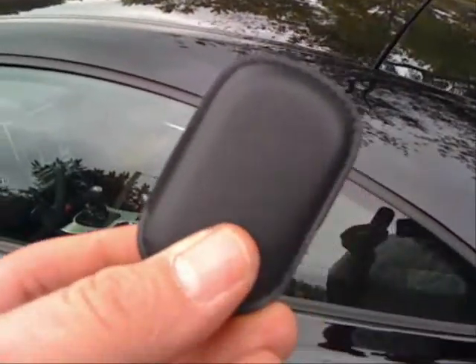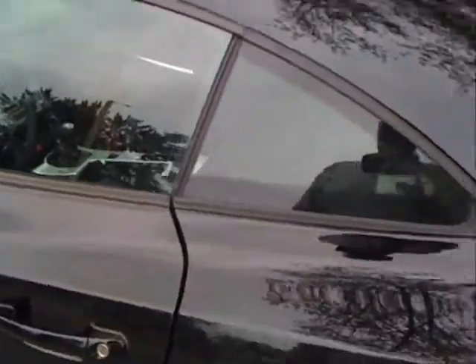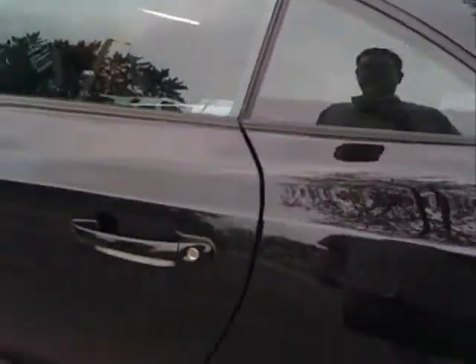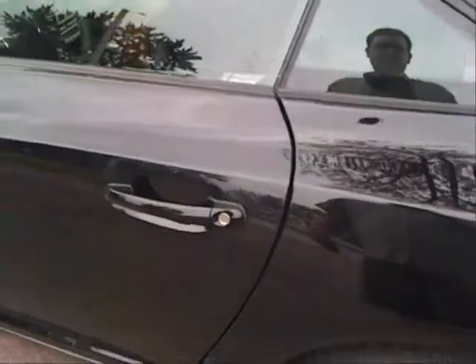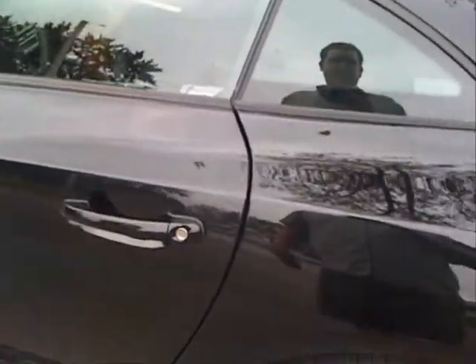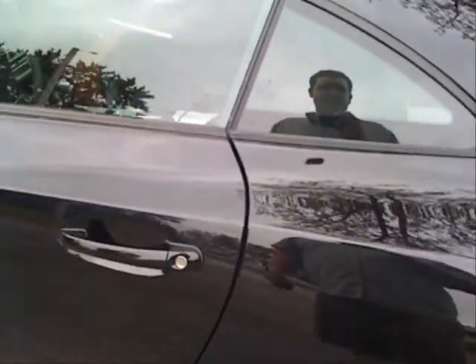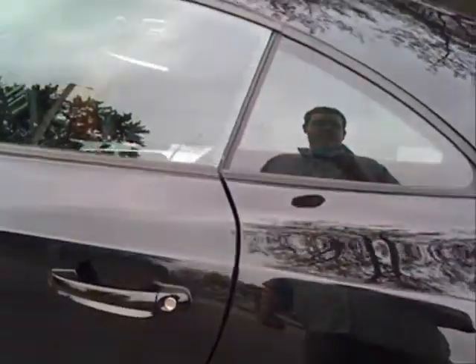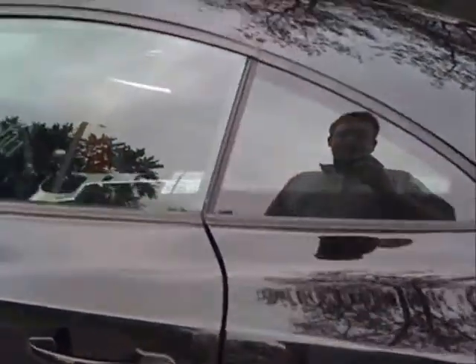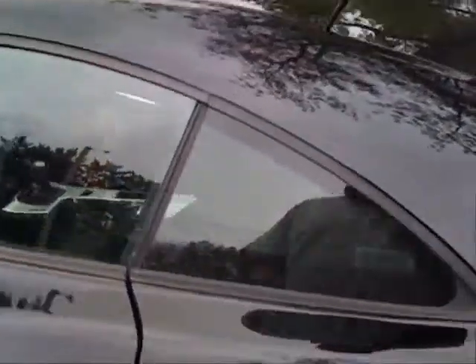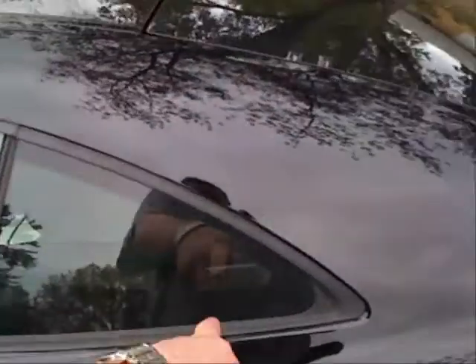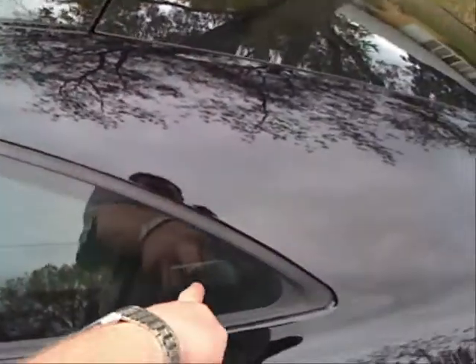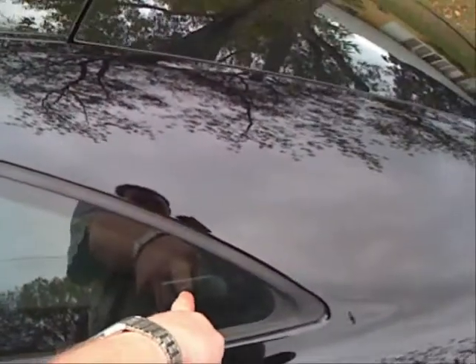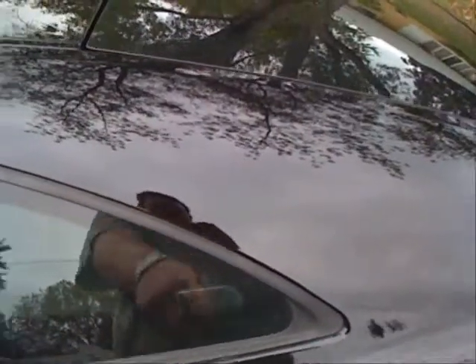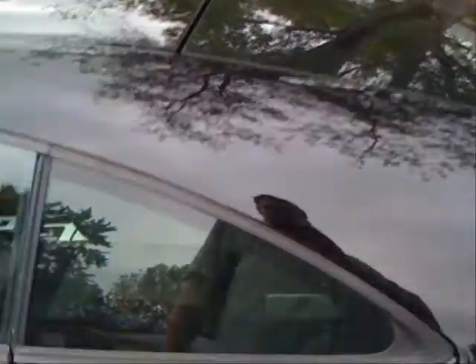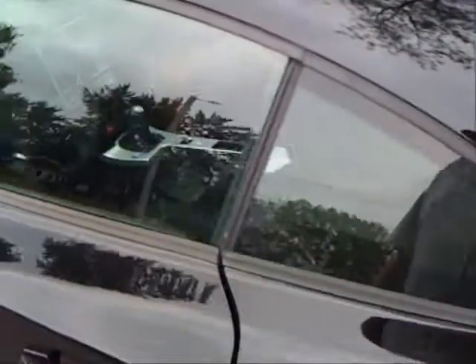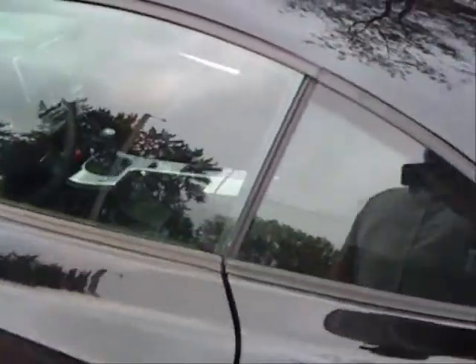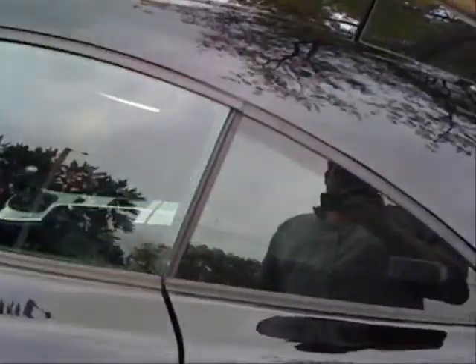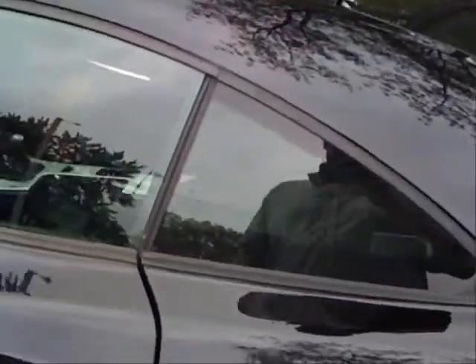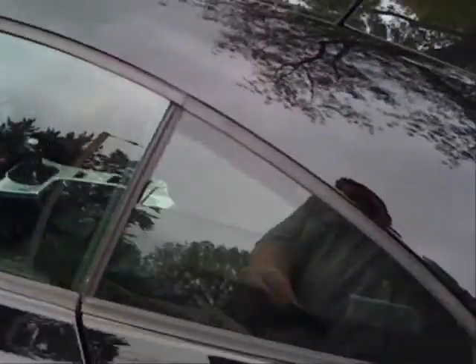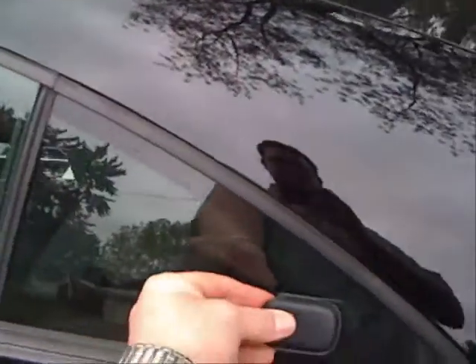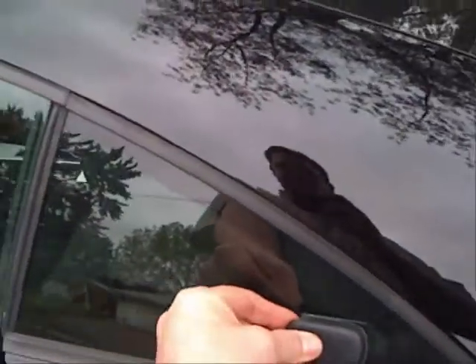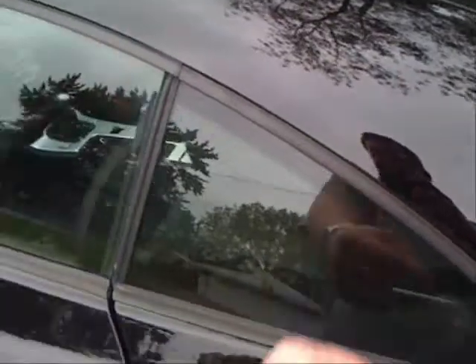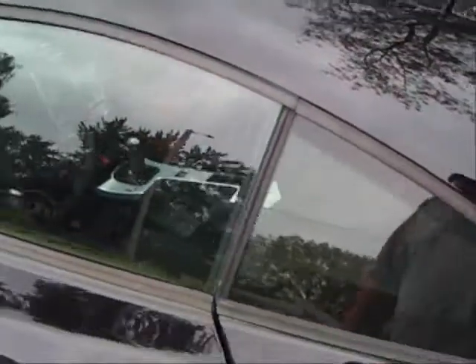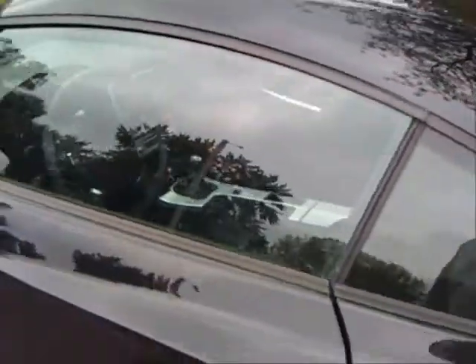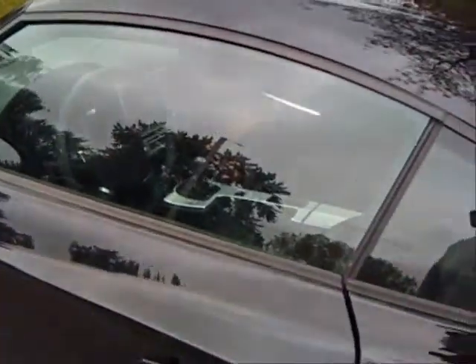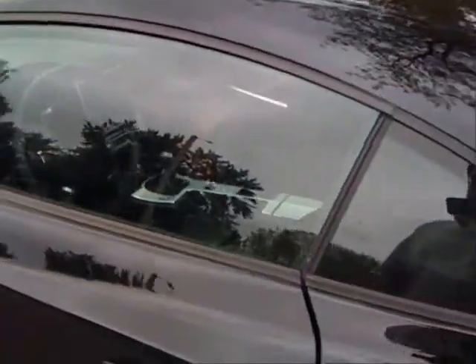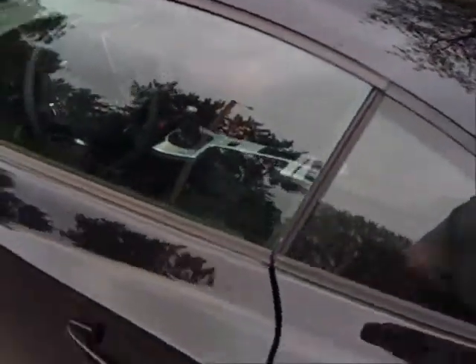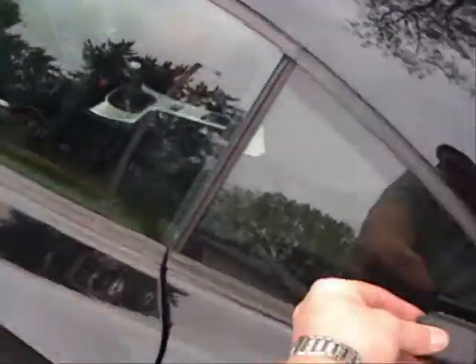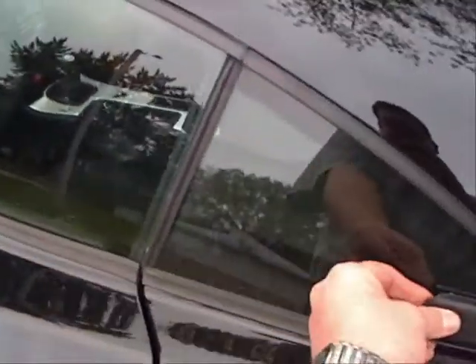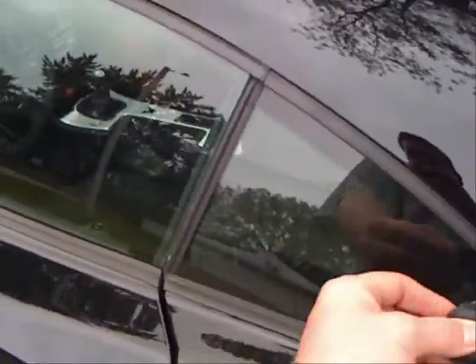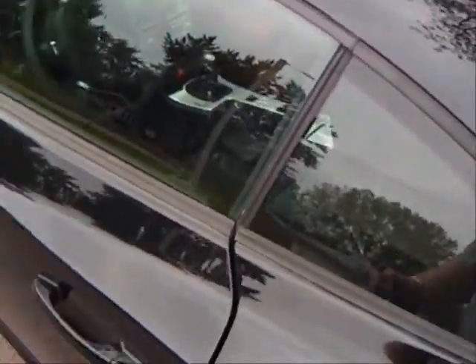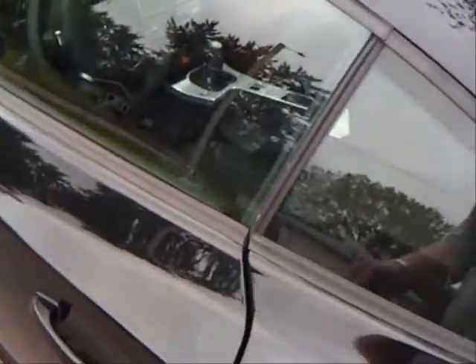What we have here is just a basic RFID key fob. What we're going to do is put it up against this RFID reader here in the window, and that will unlock the vehicle — or it's supposed to. There we go.